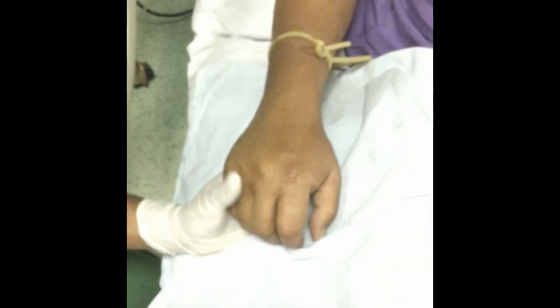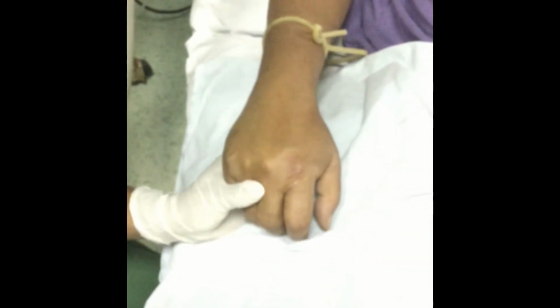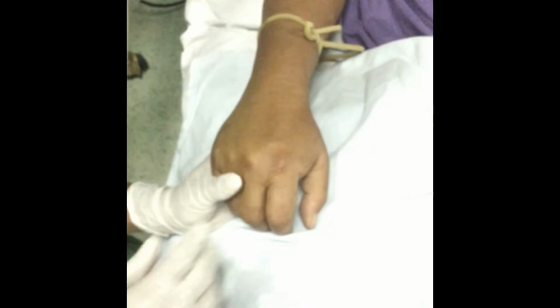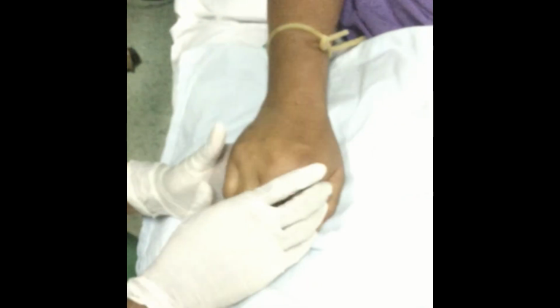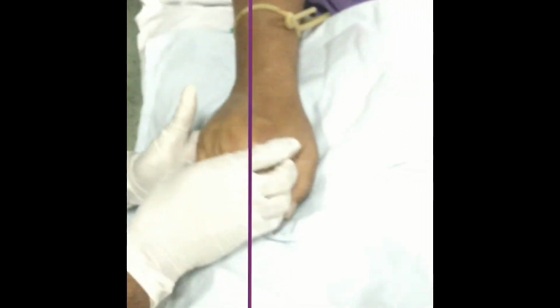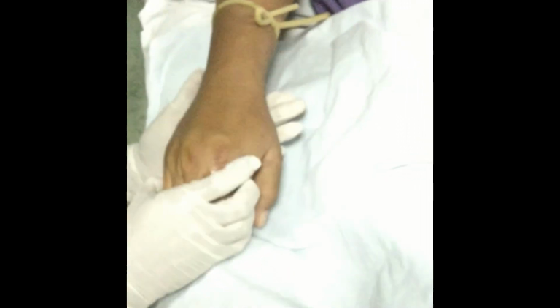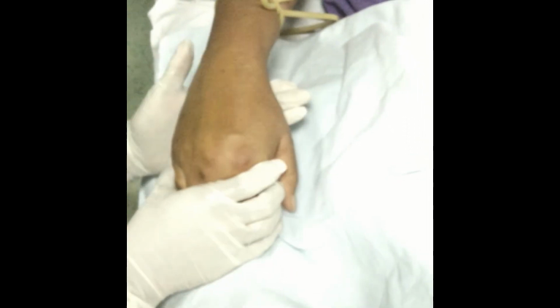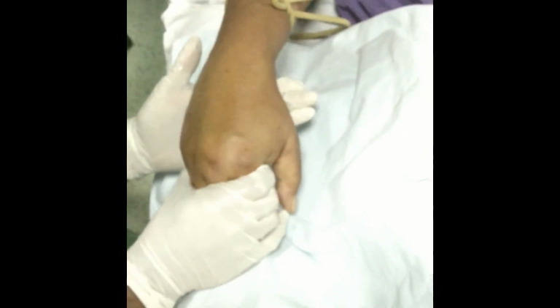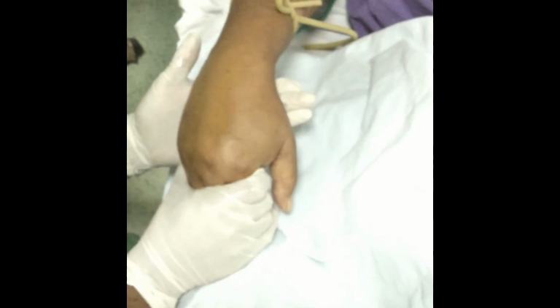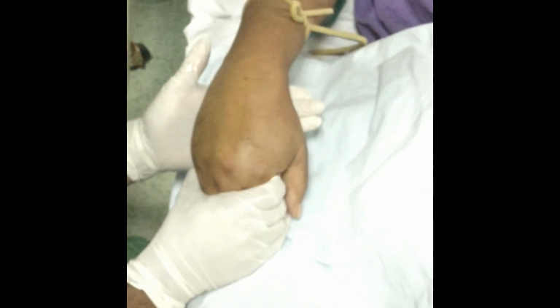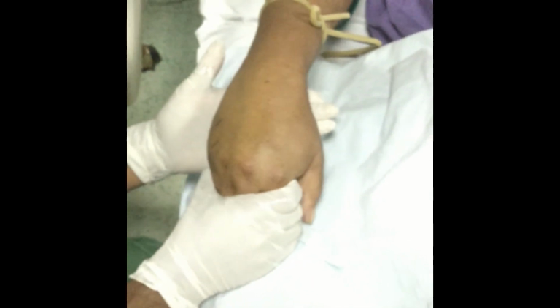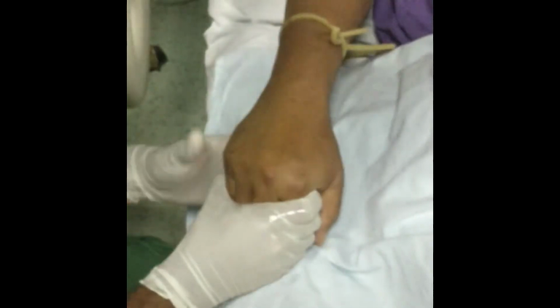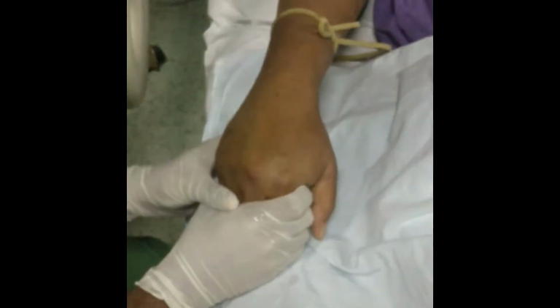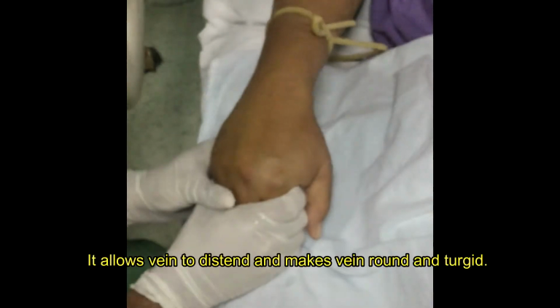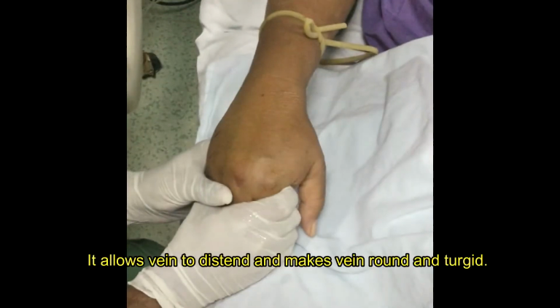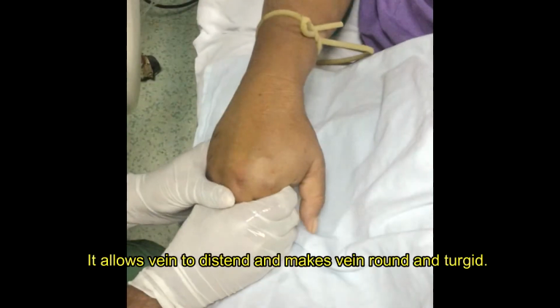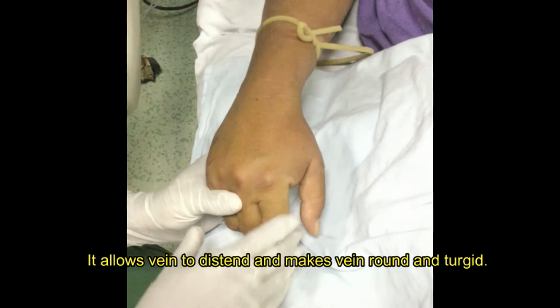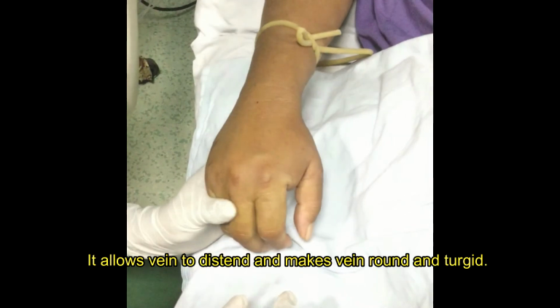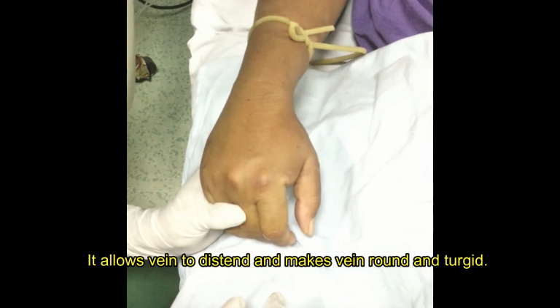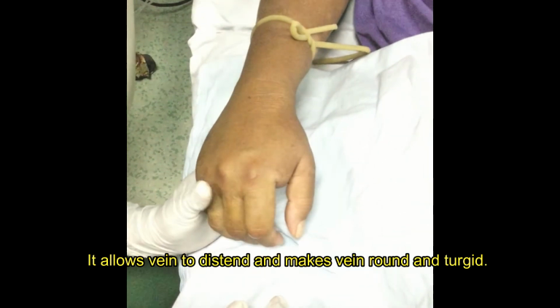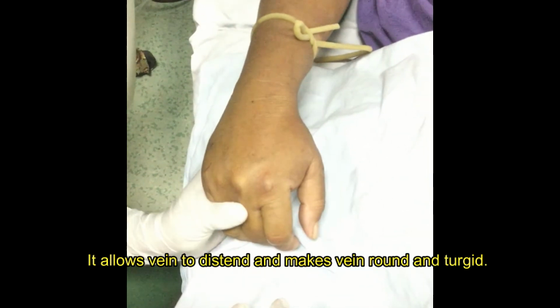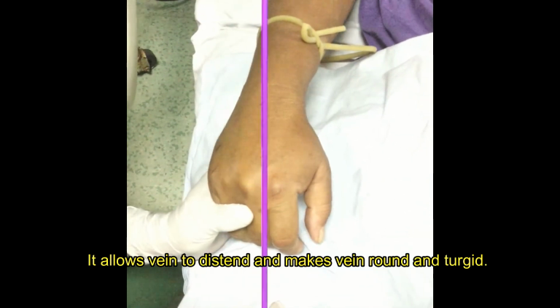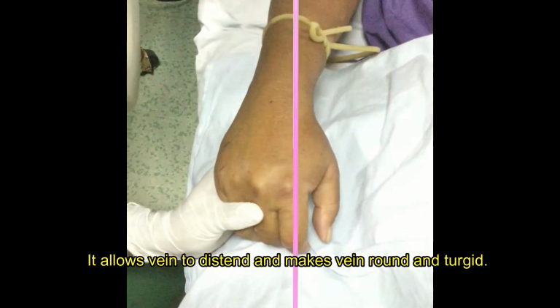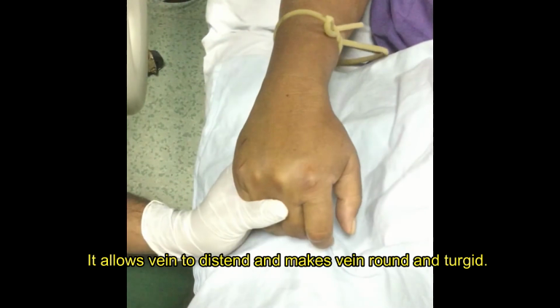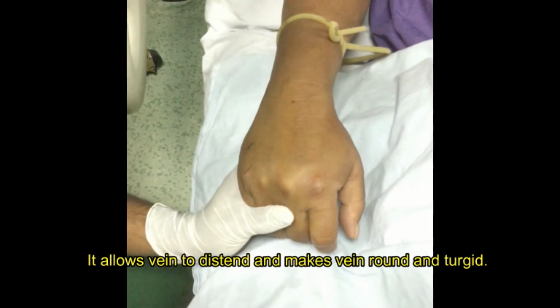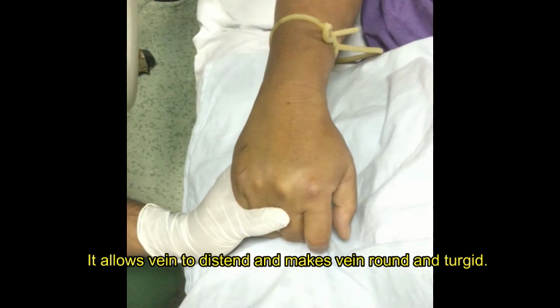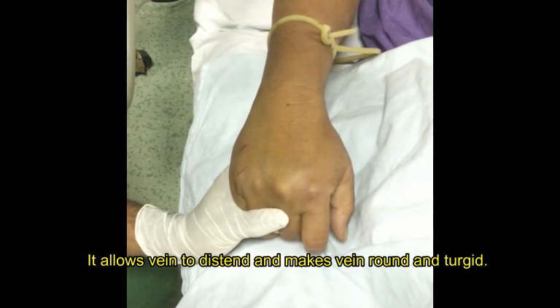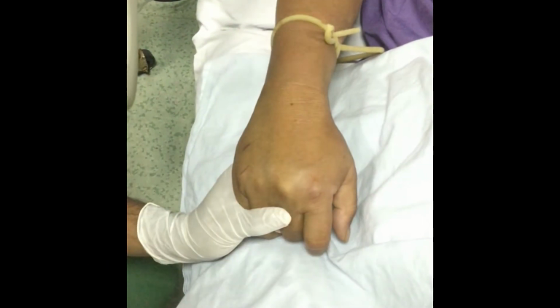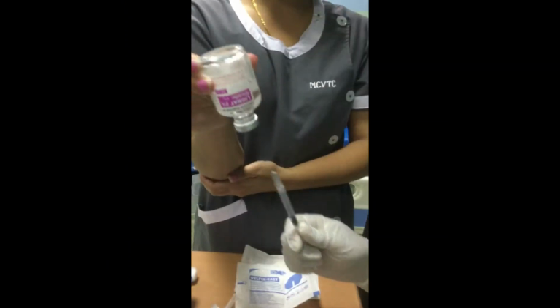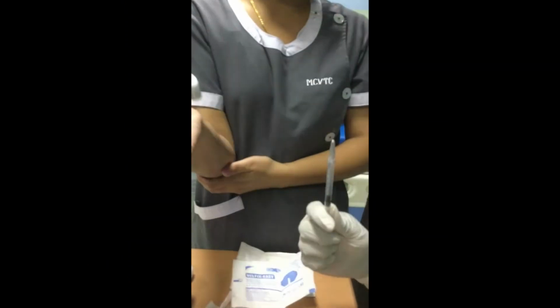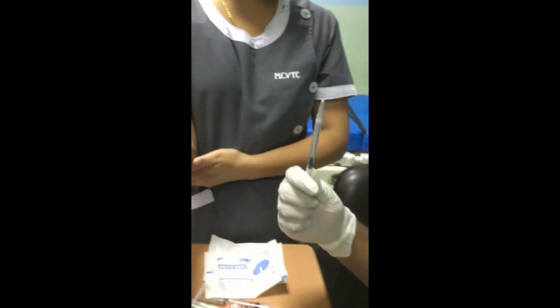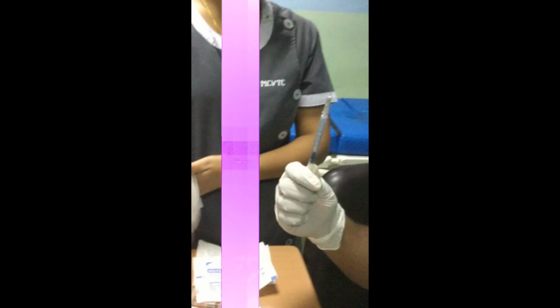Ask the patient to make a fist and ask them to open and close it several times. If the patient is unable to do so, passively contract and relax the hand below the cannulation site.